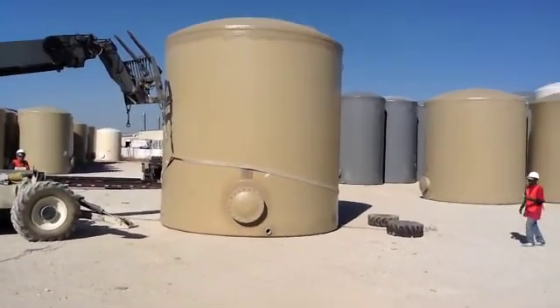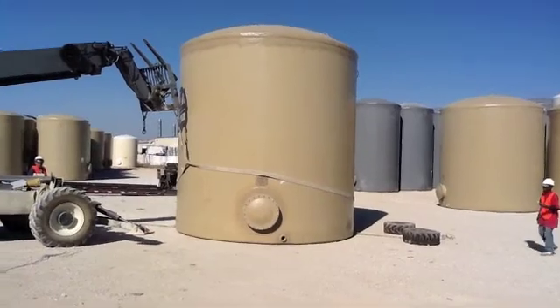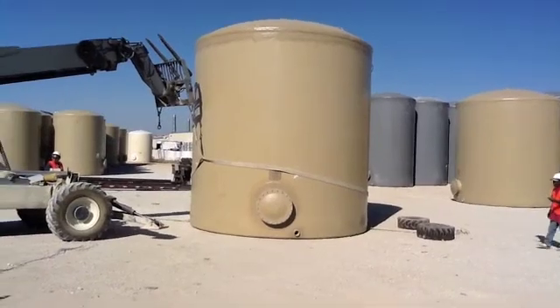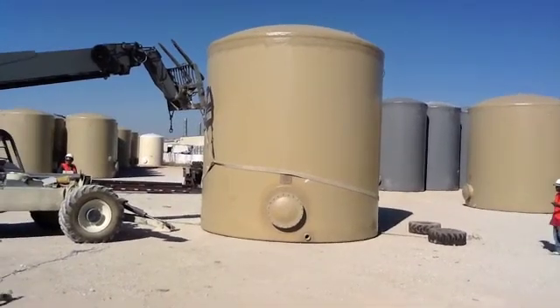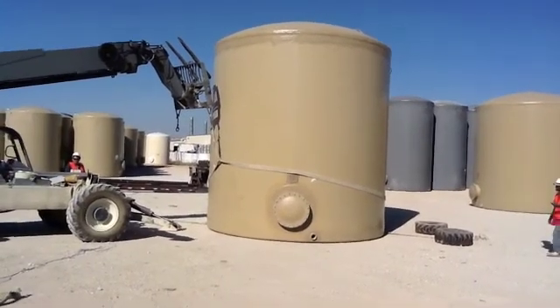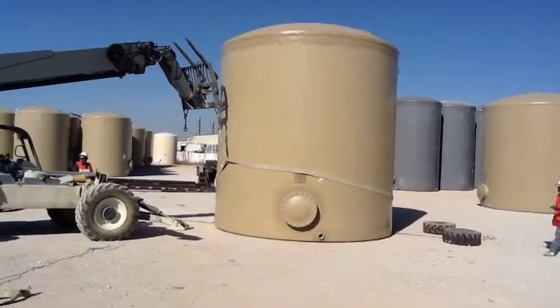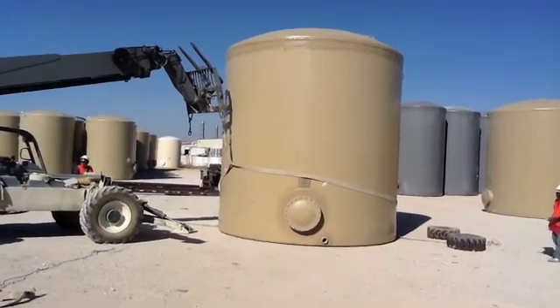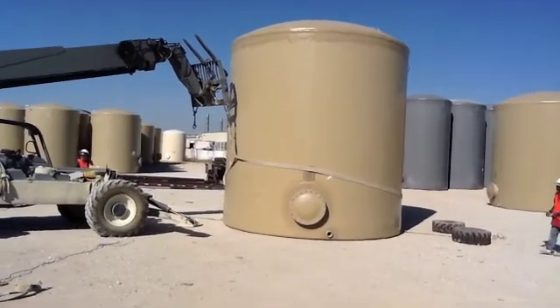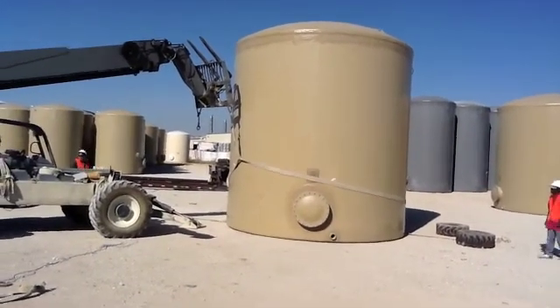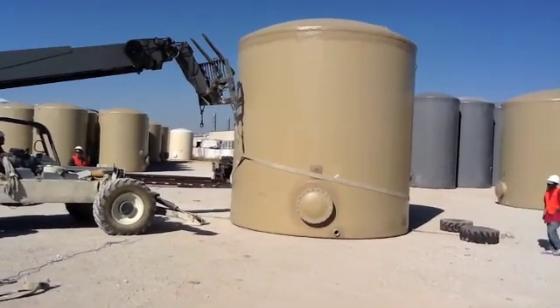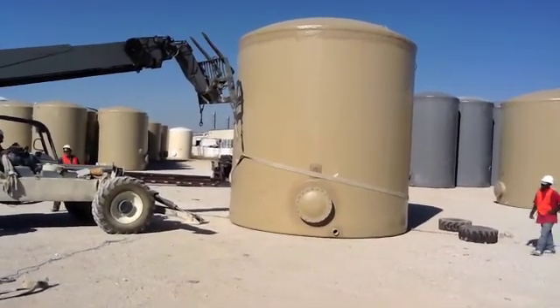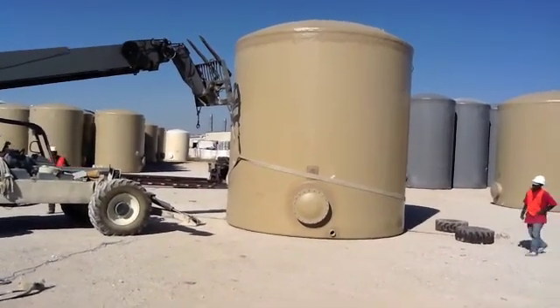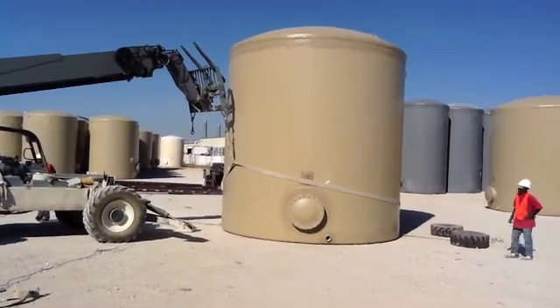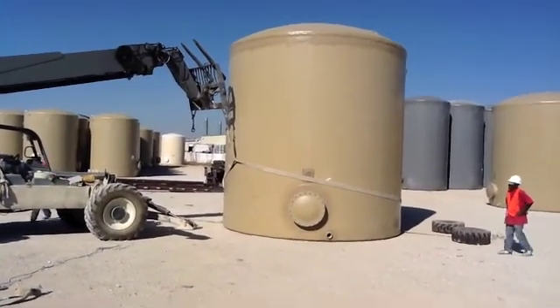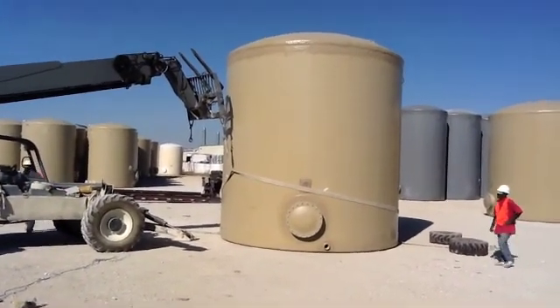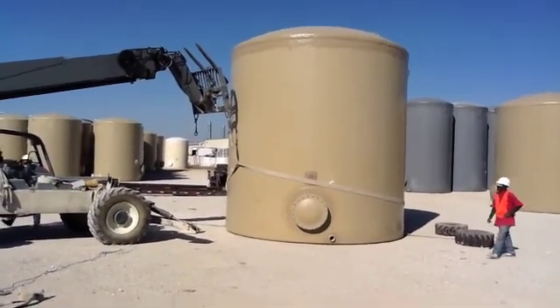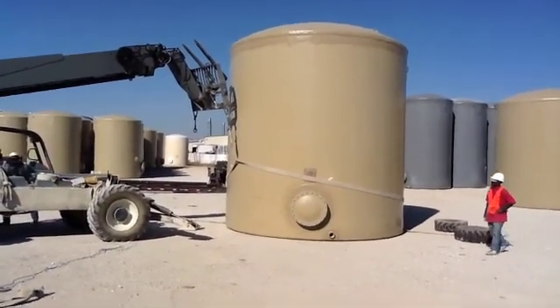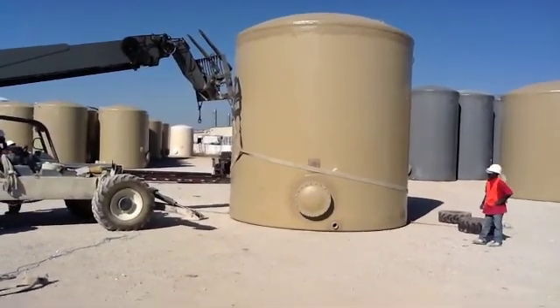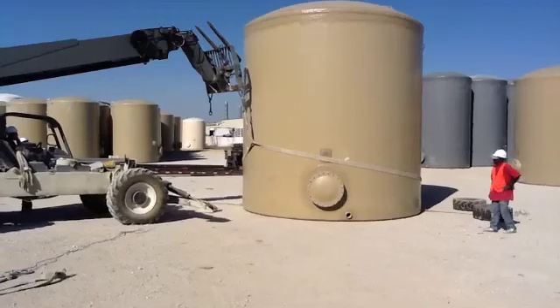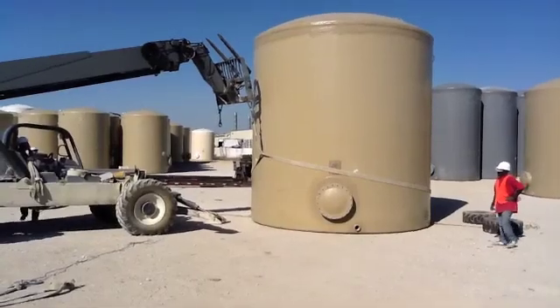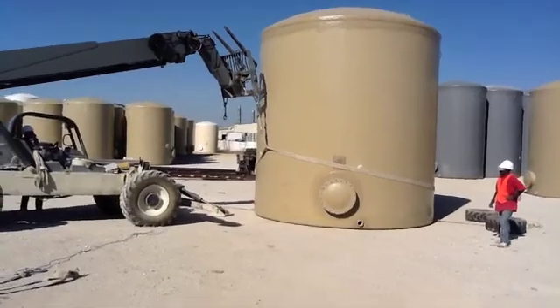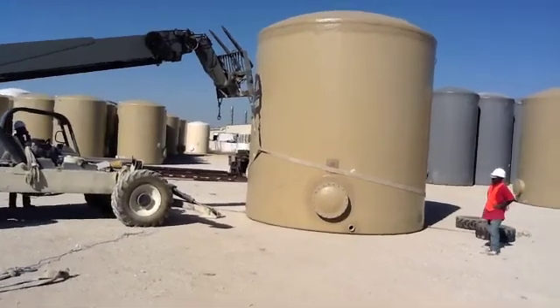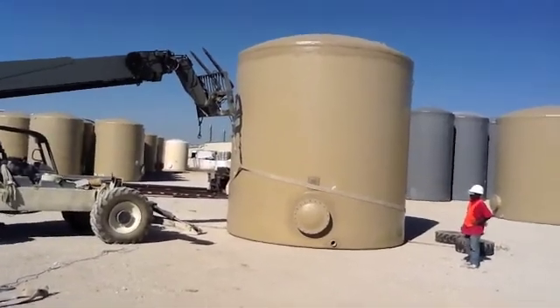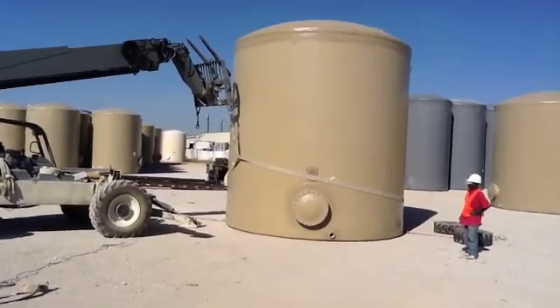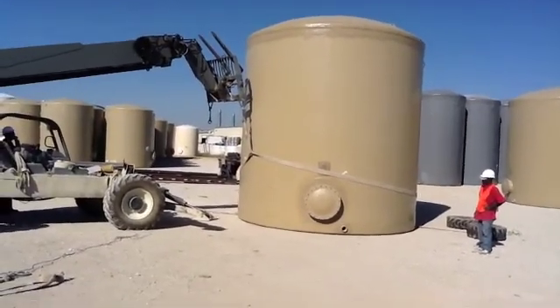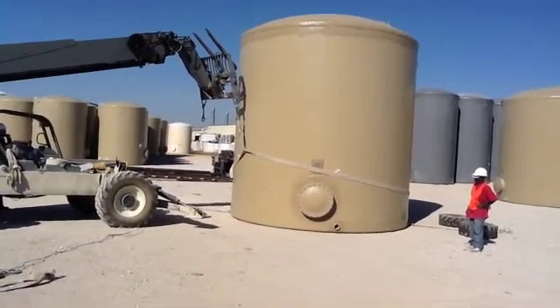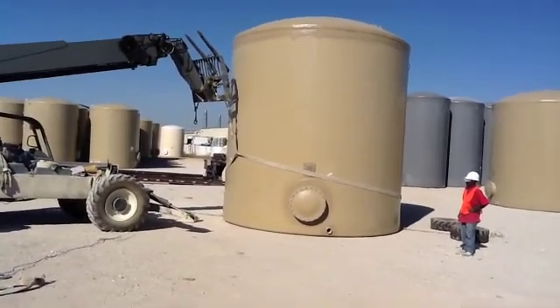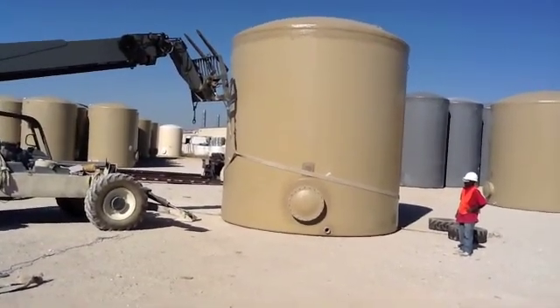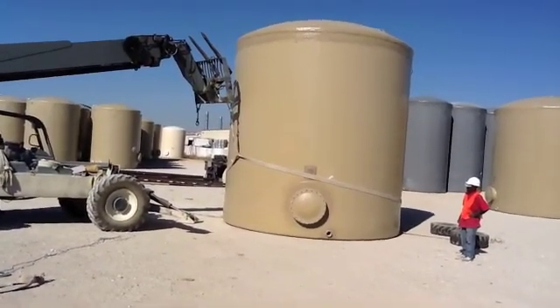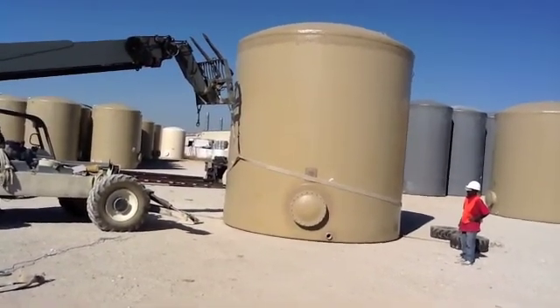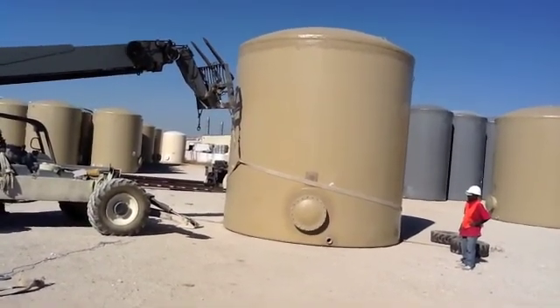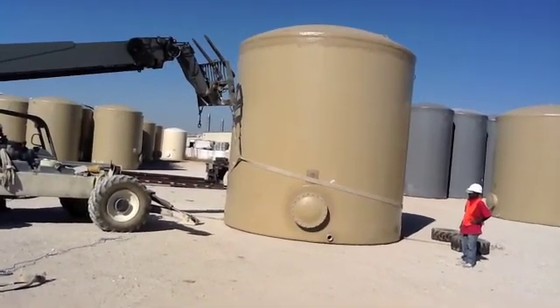That is our safety practice for unloading a 15-6x16. This procedure will work with any size tank that you are unloading.